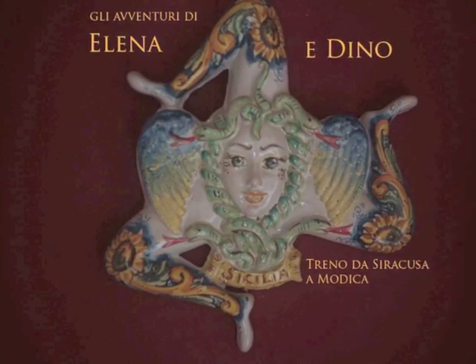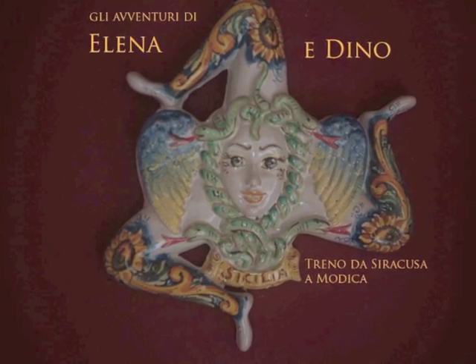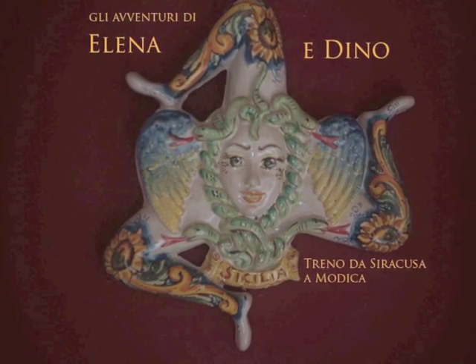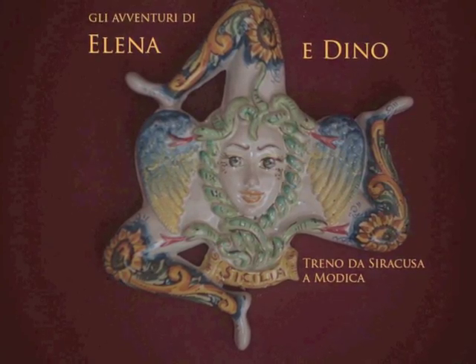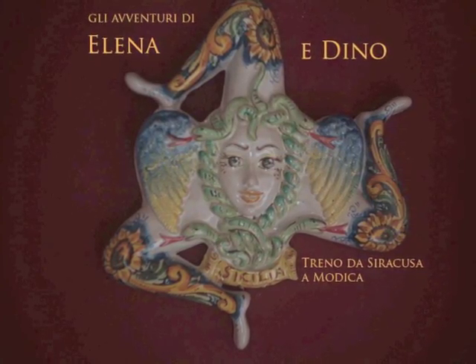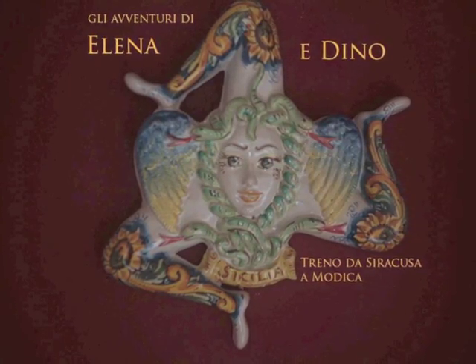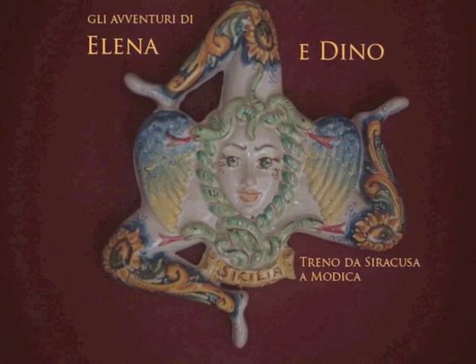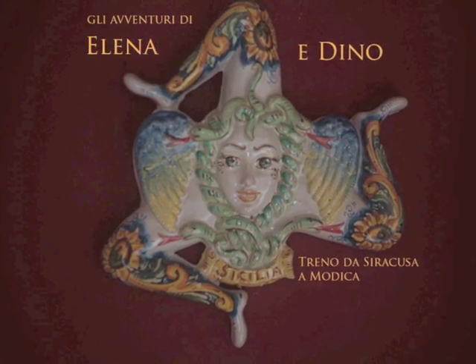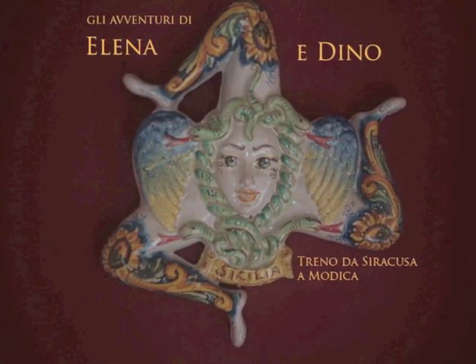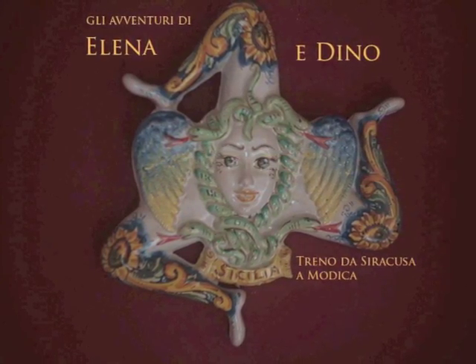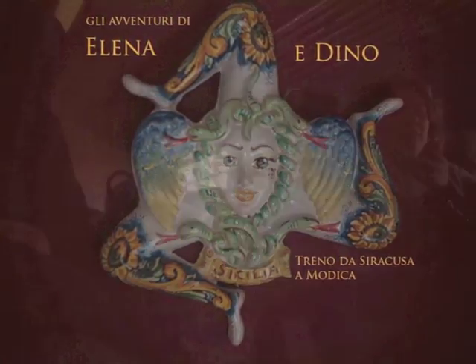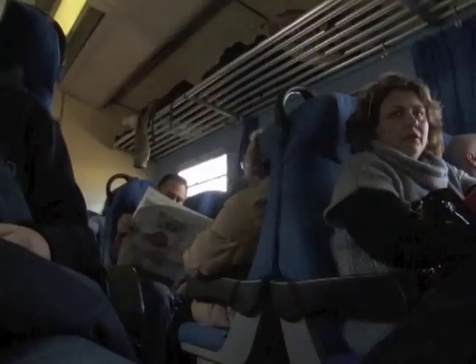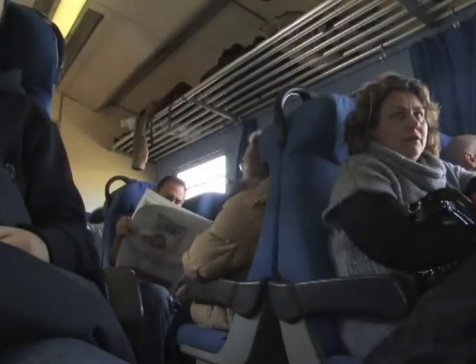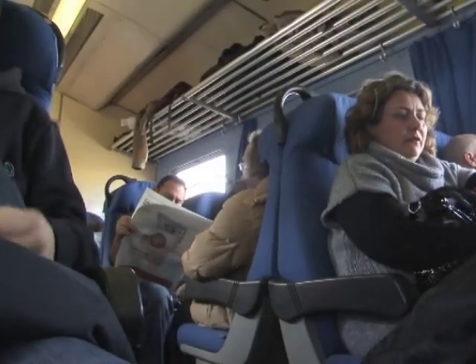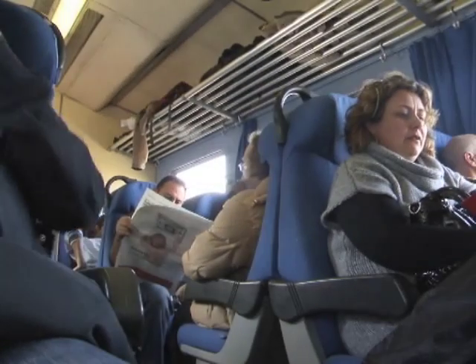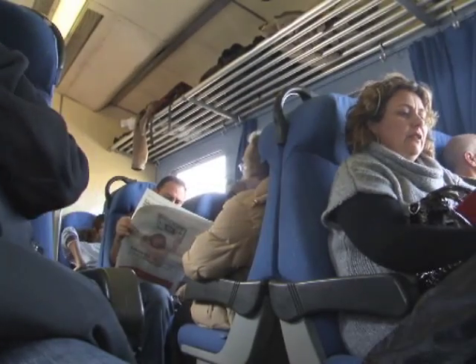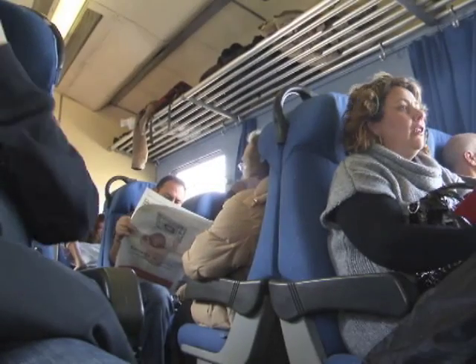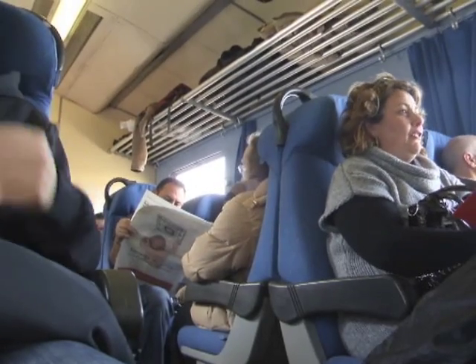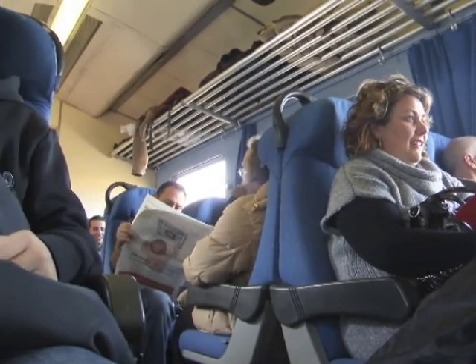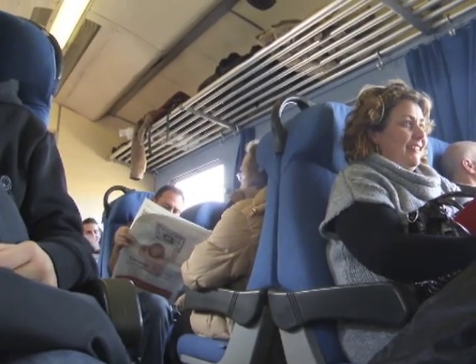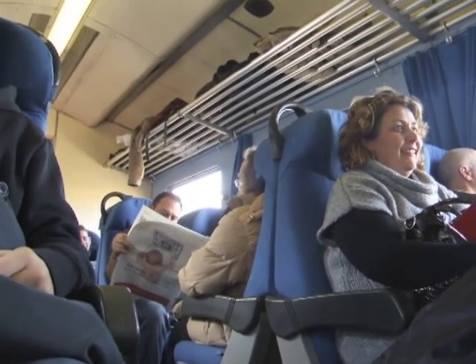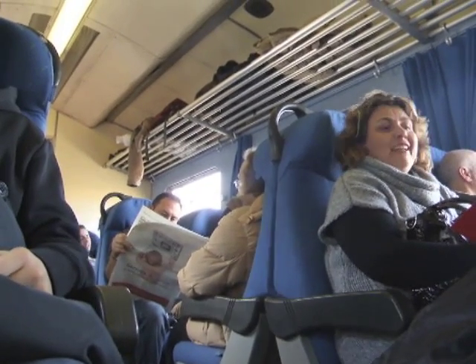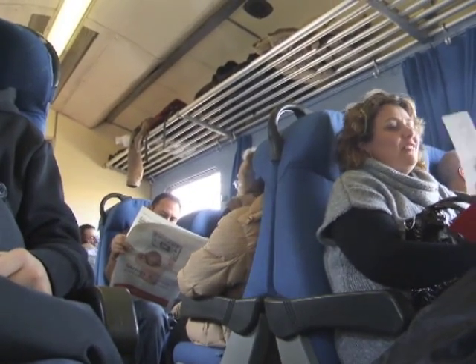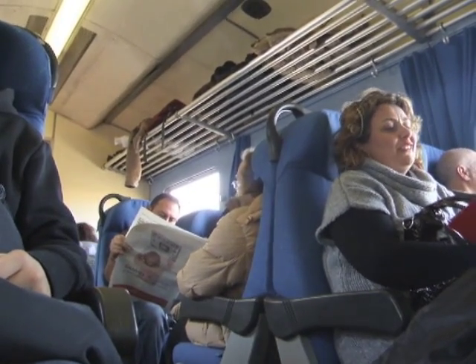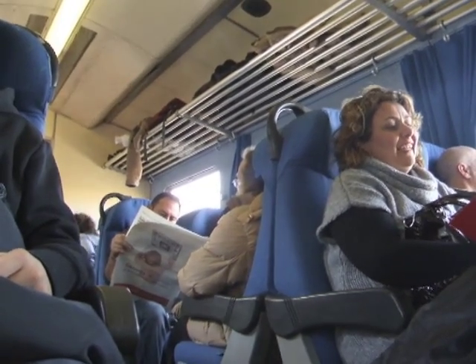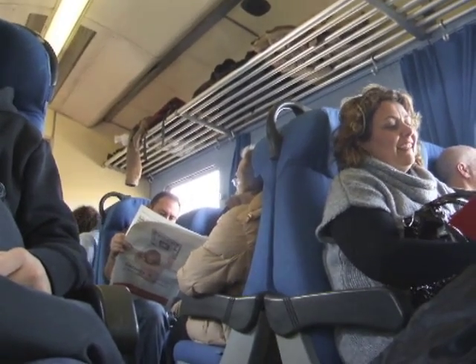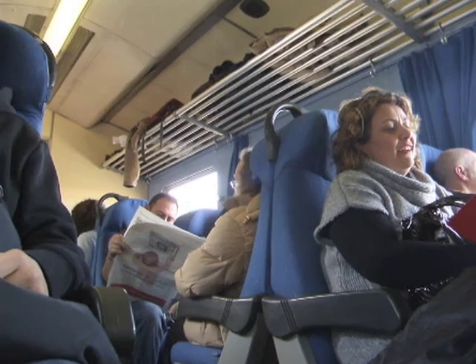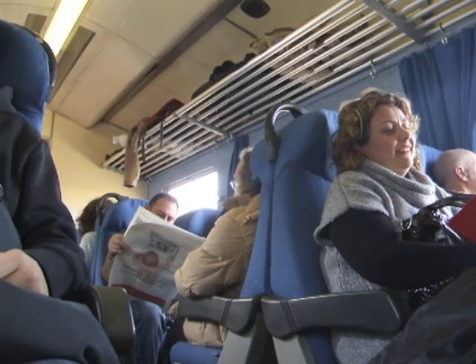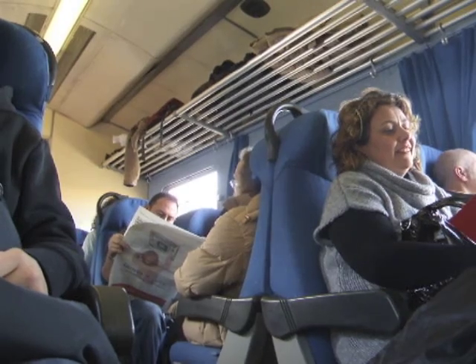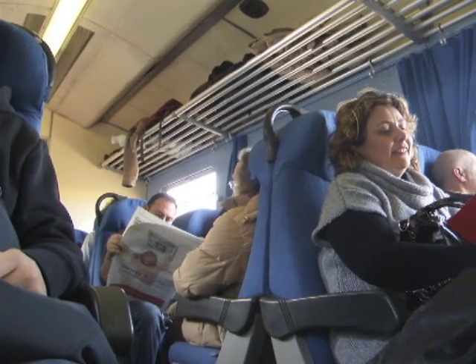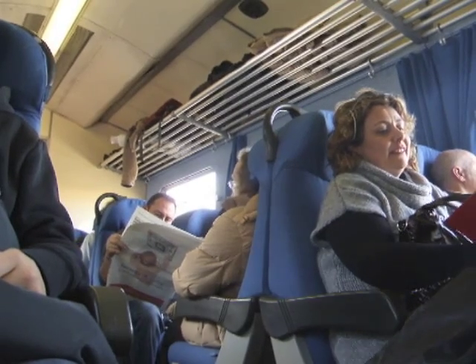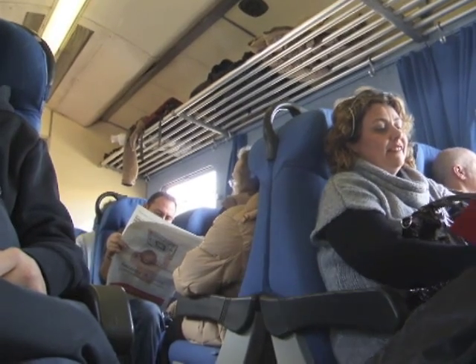Yesterday, 16 February 2011, we took the train from Syracuse in the morning. Here we are in the station.